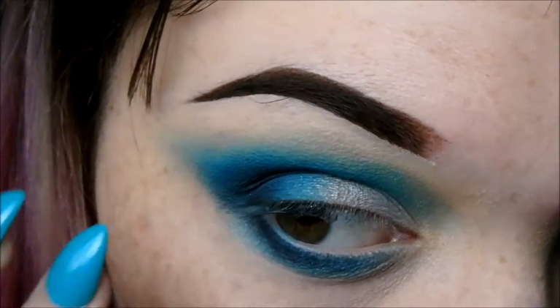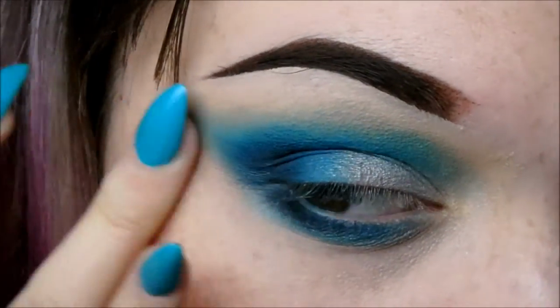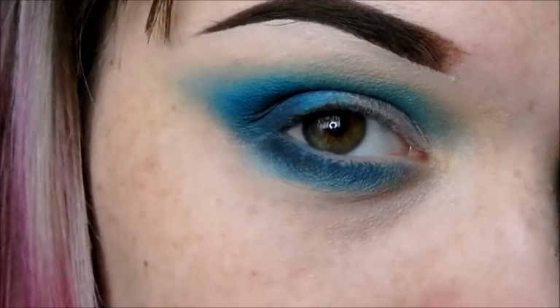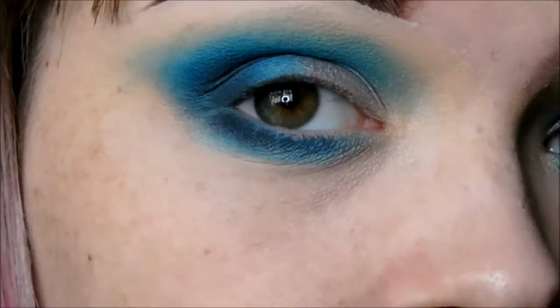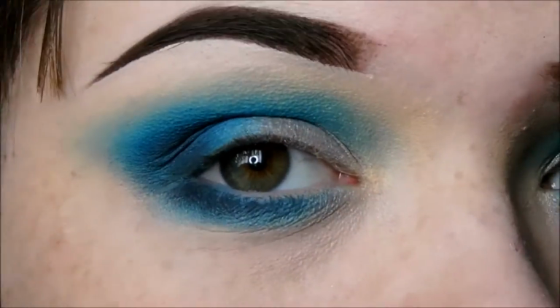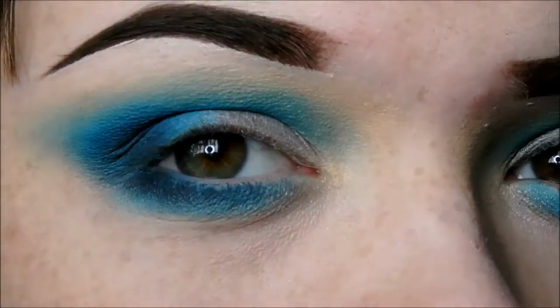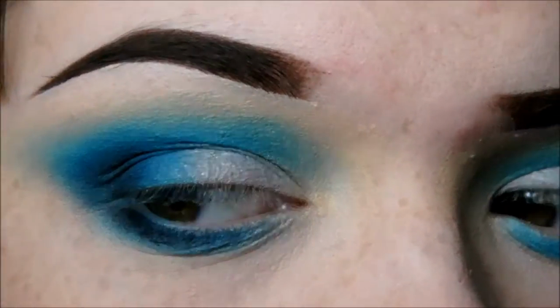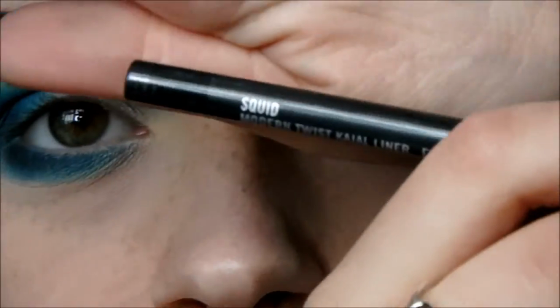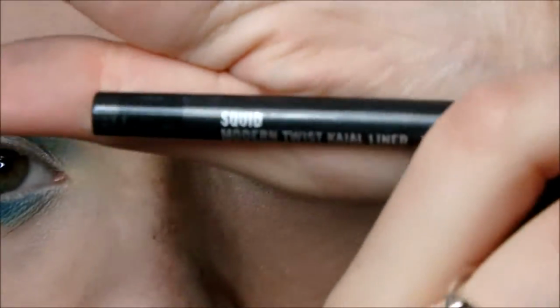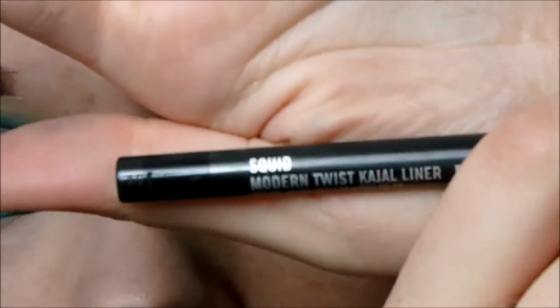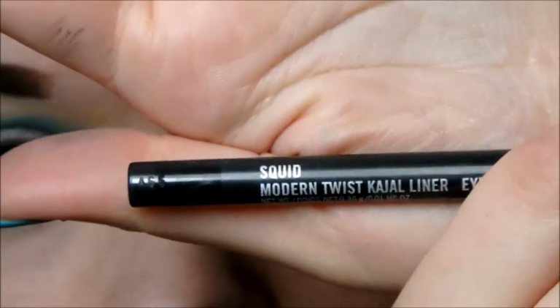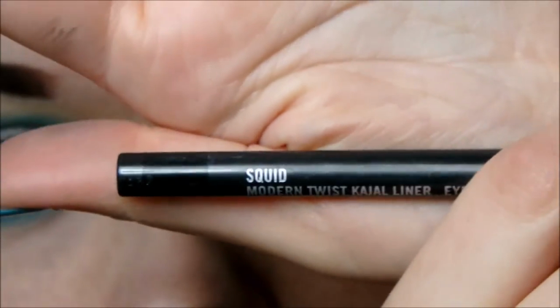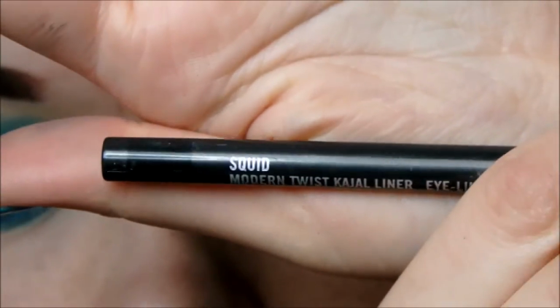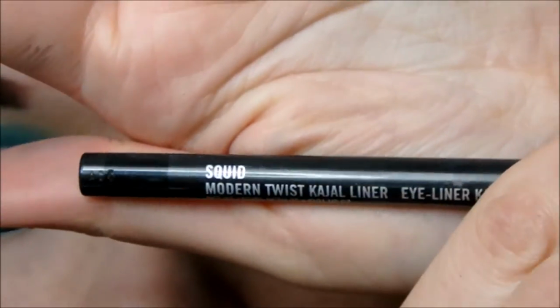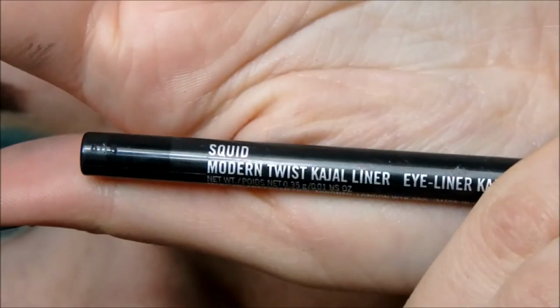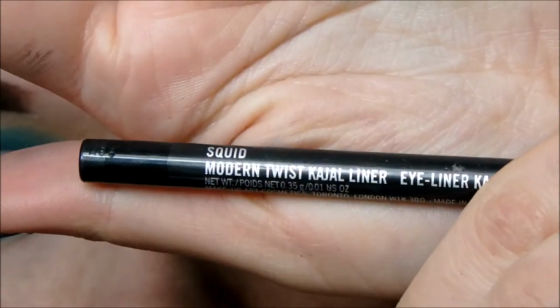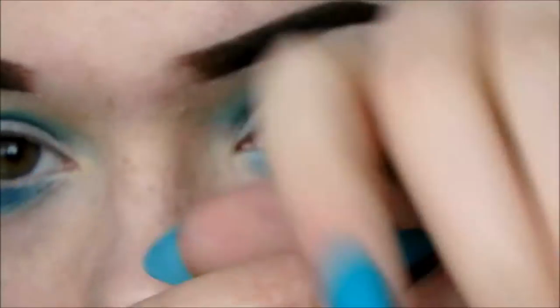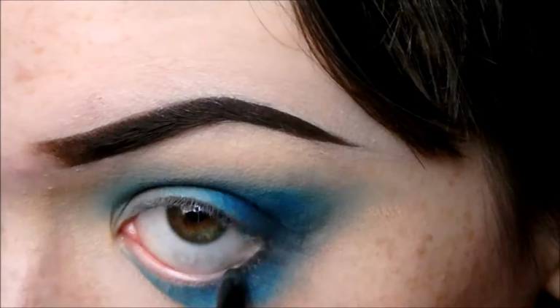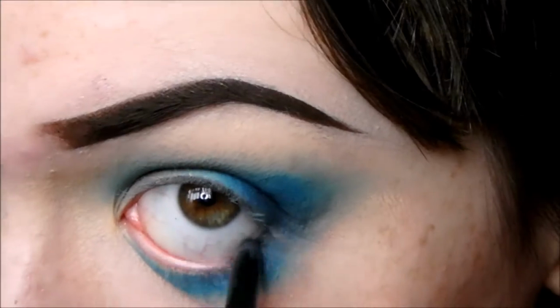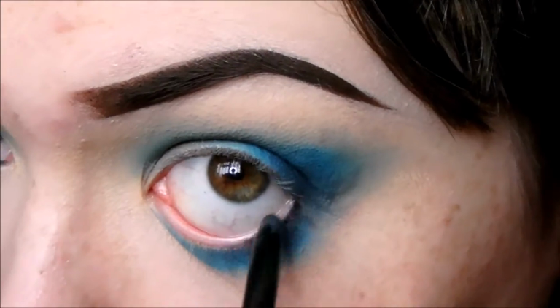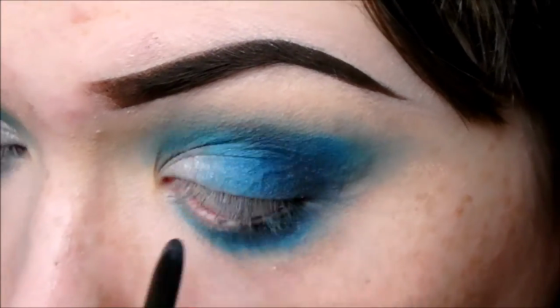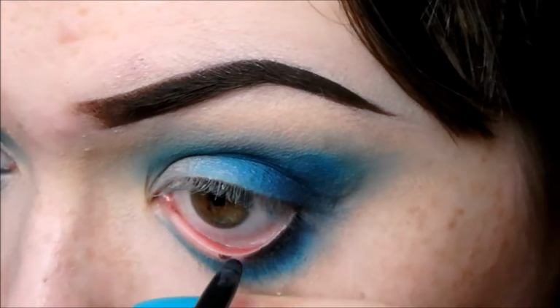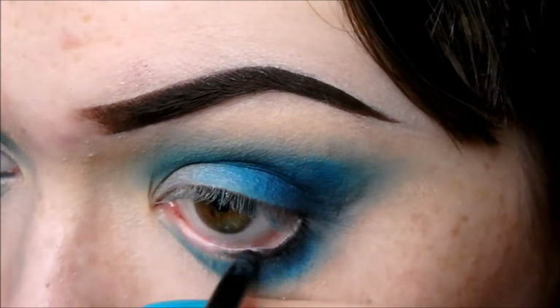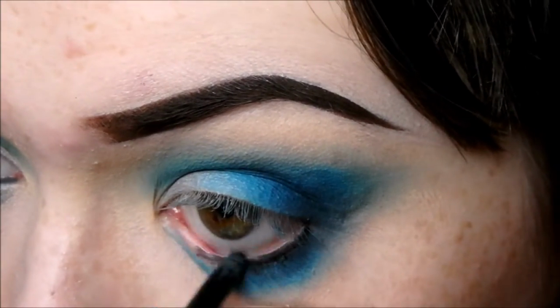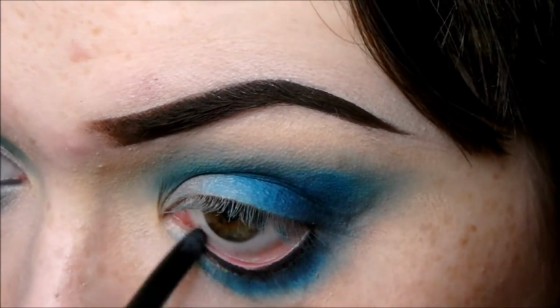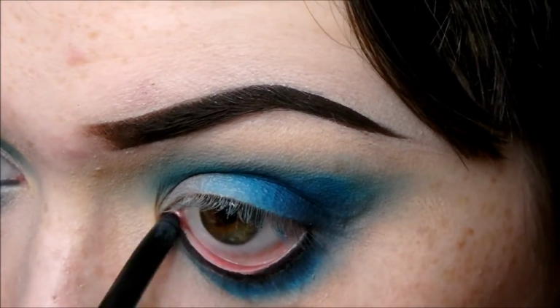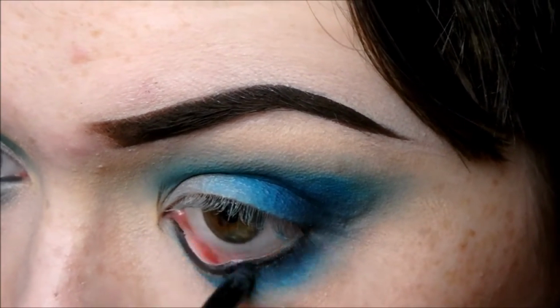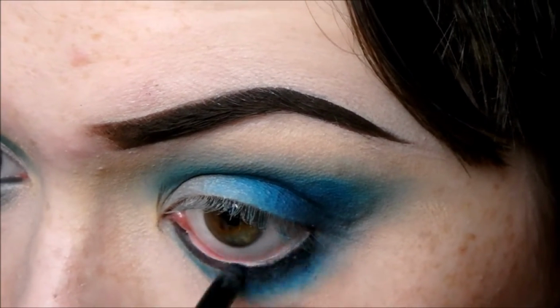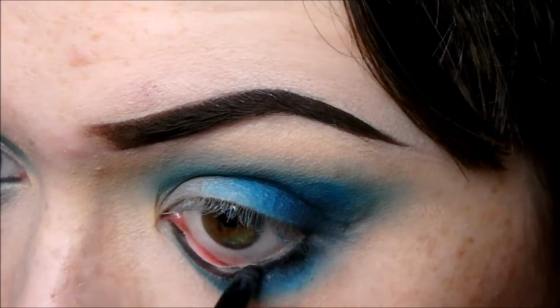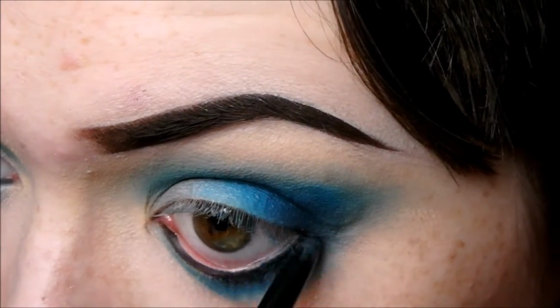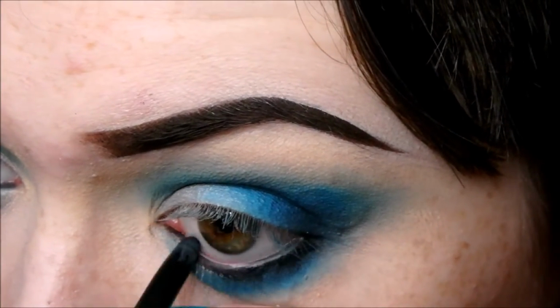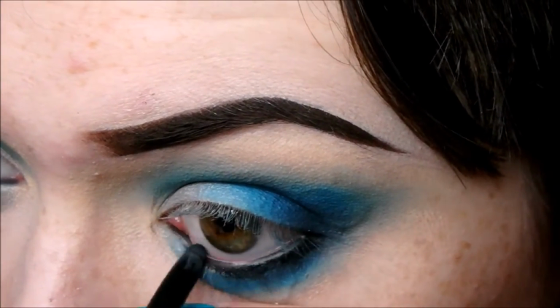Next we're going to line our waterline with Squid Modern Twist Gel Liner — these are nice and waterproof. I'm going to black out my waterline and set this with a black eyeshadow, then smoke it out.